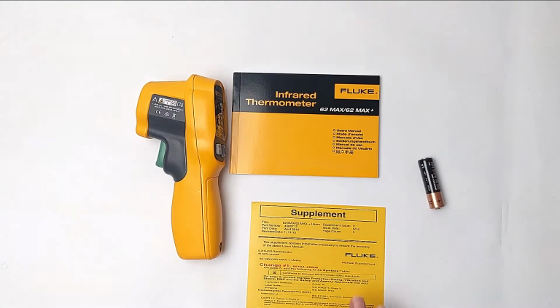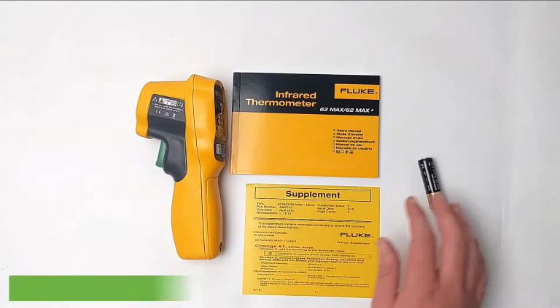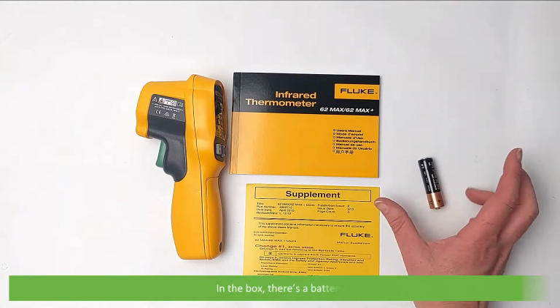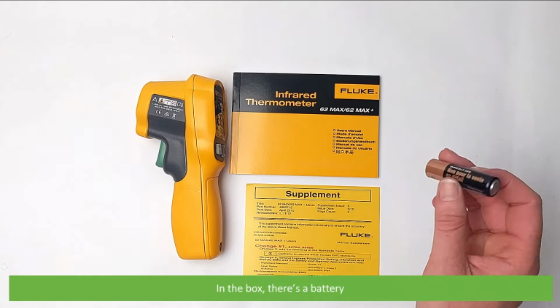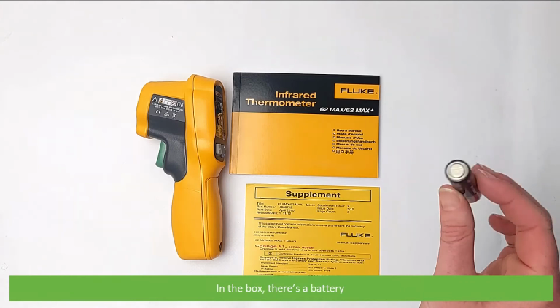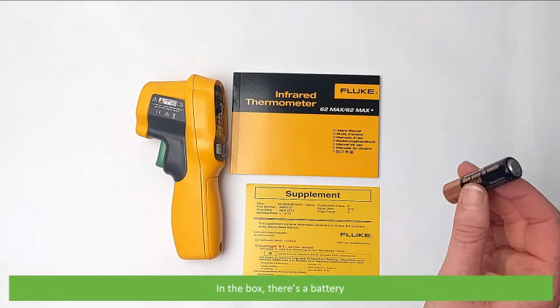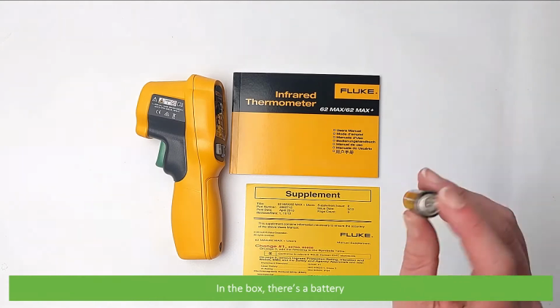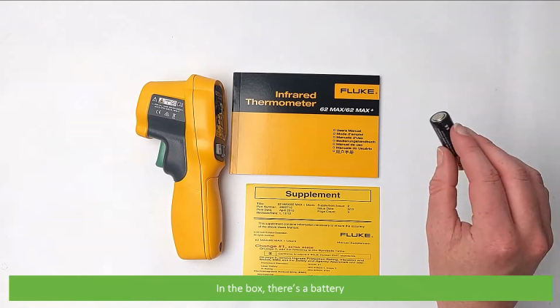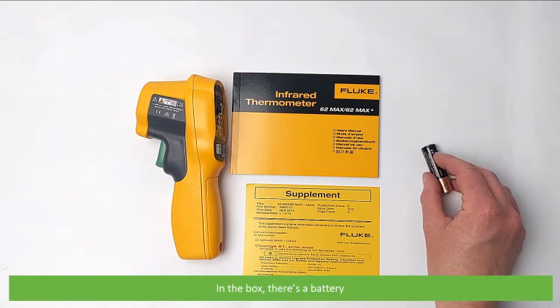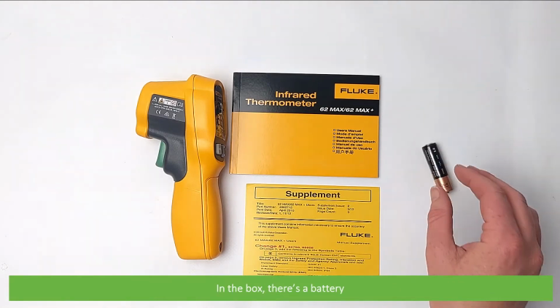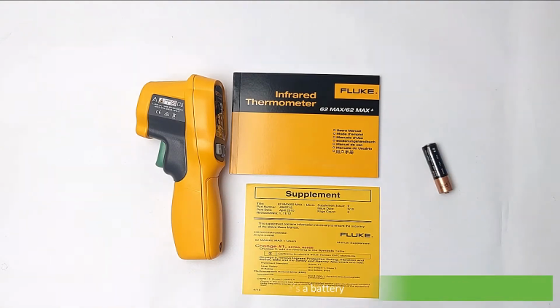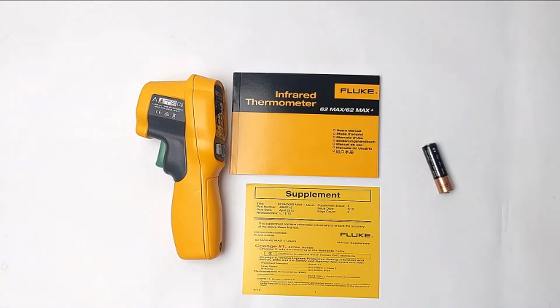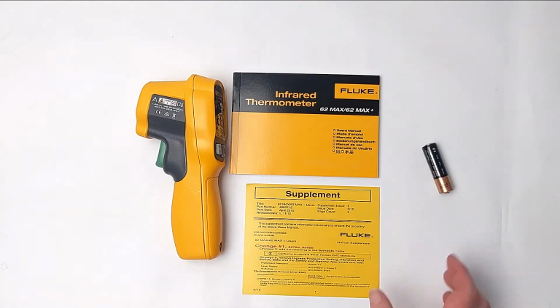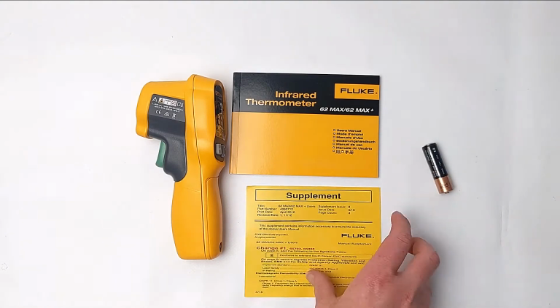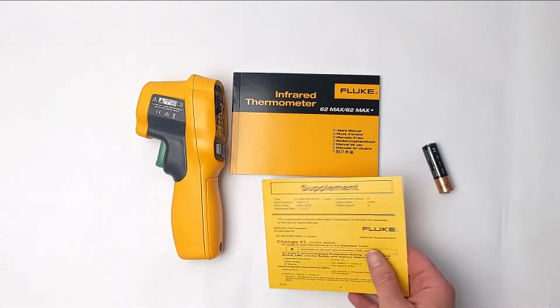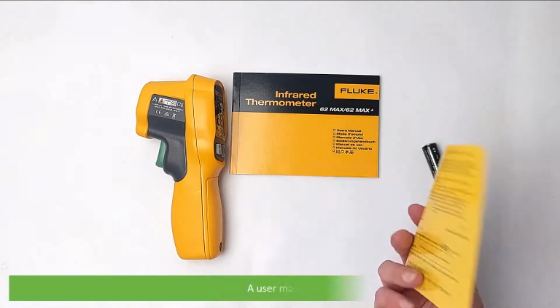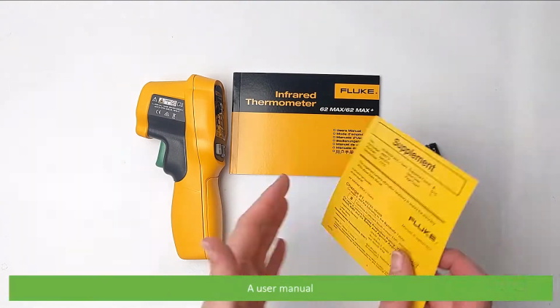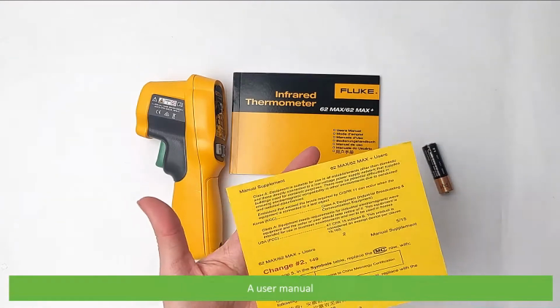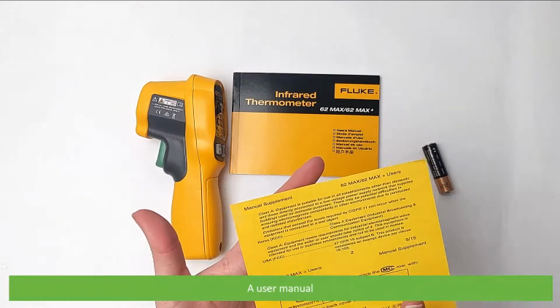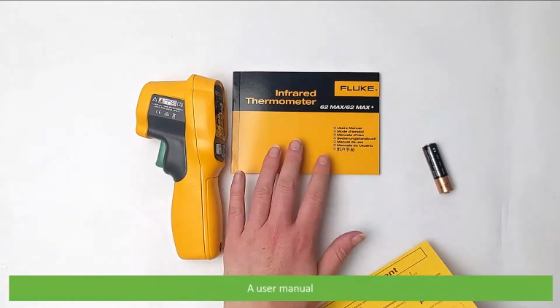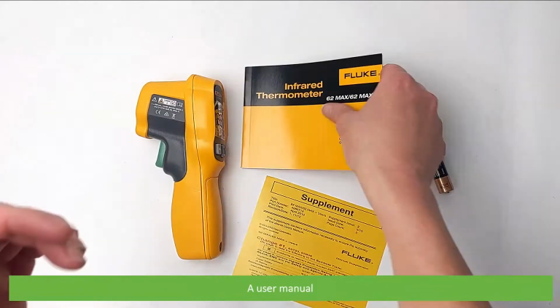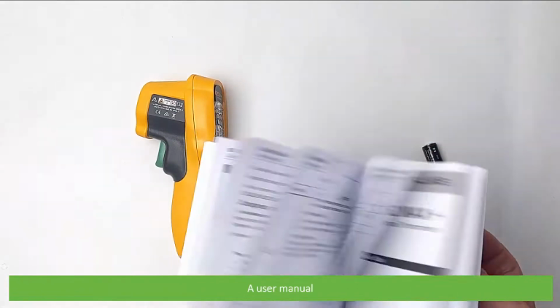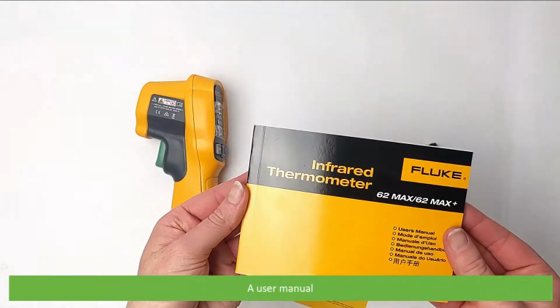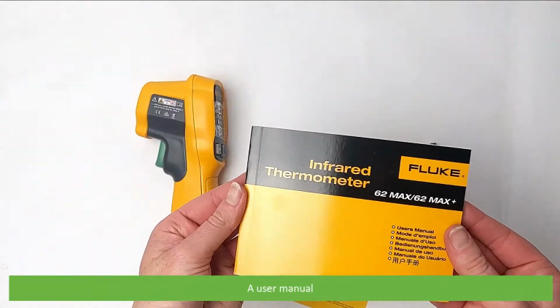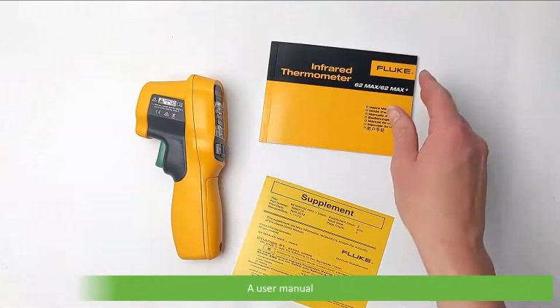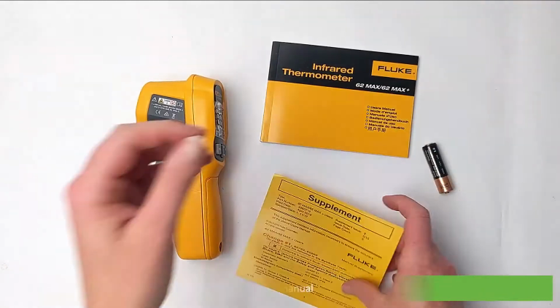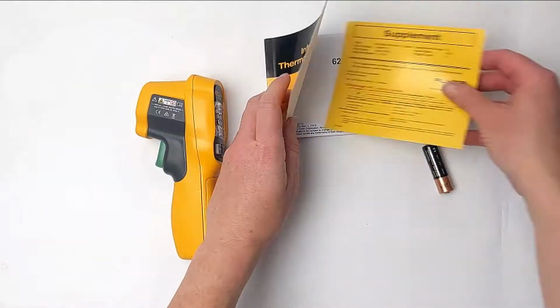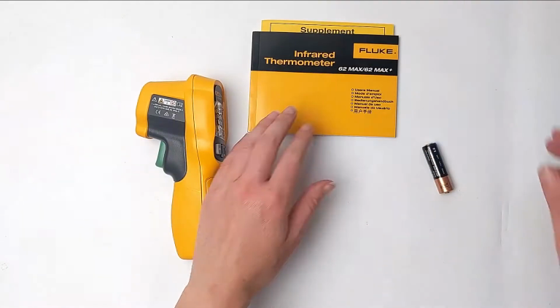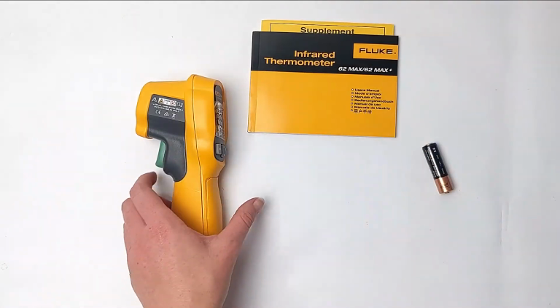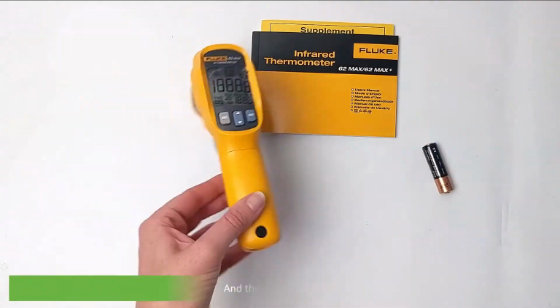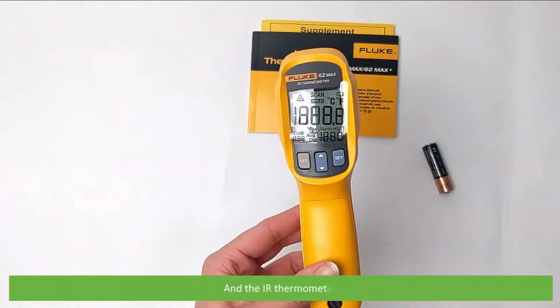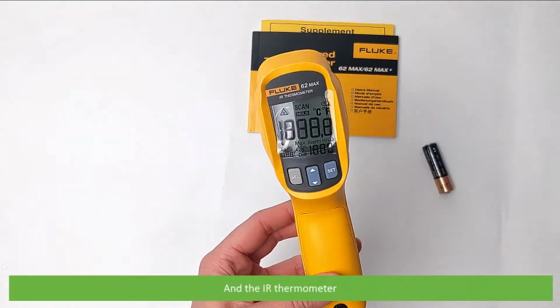In the box there's a battery, a user manual and the IR thermometer.